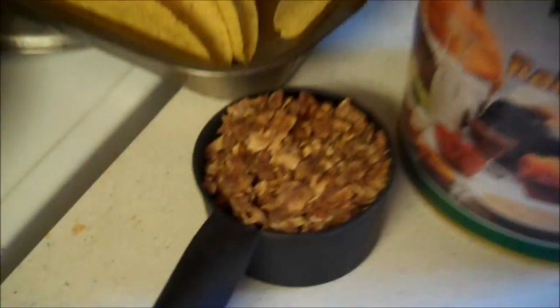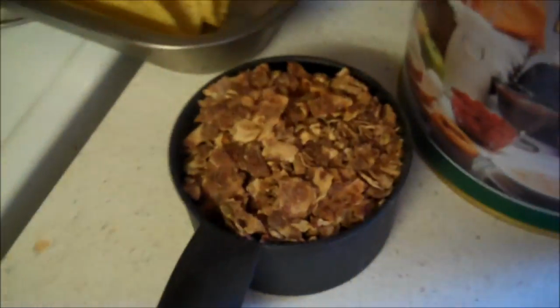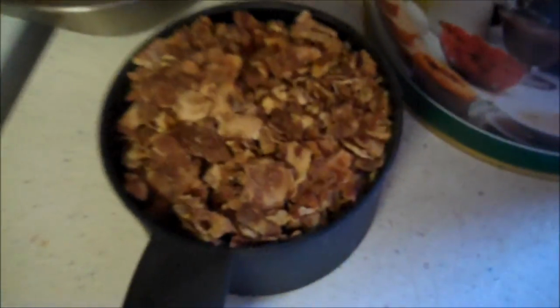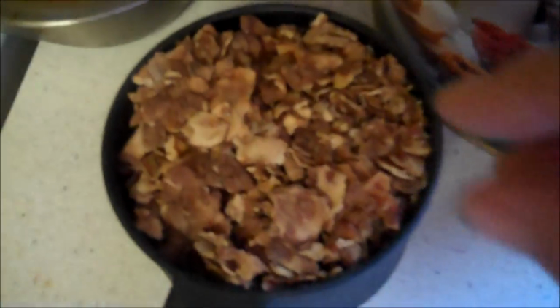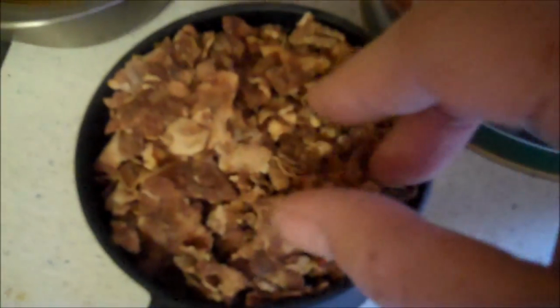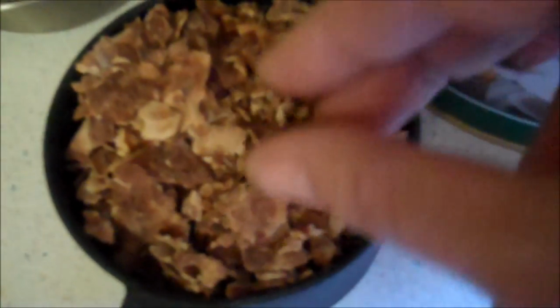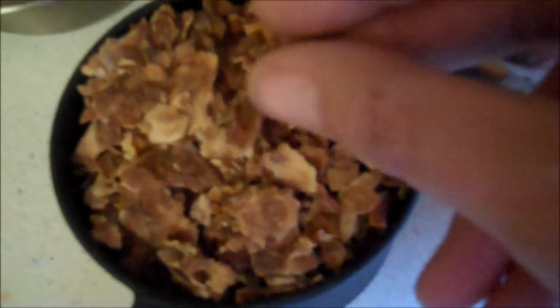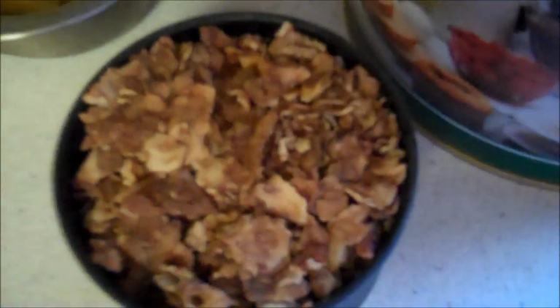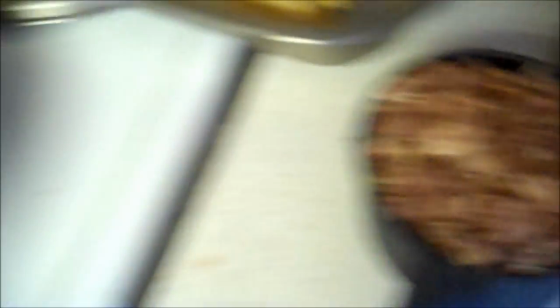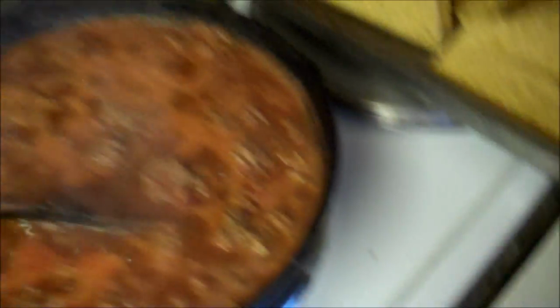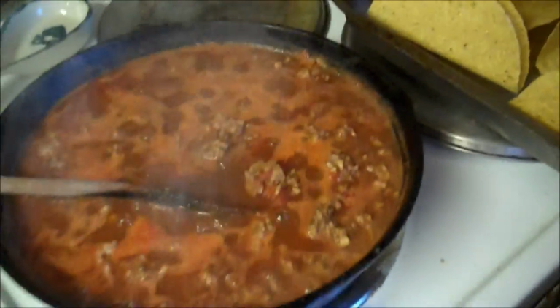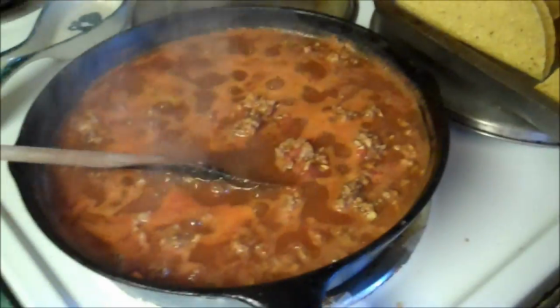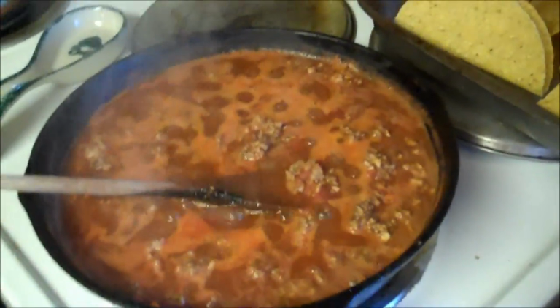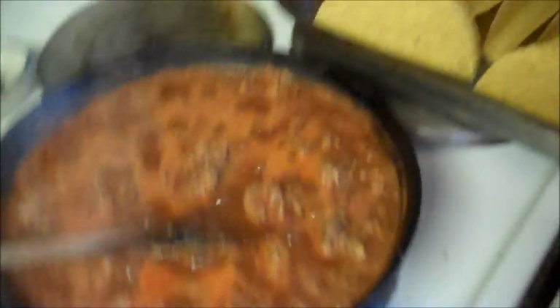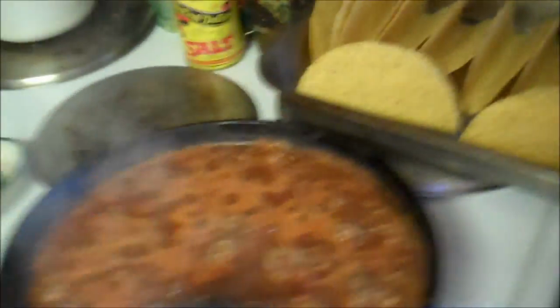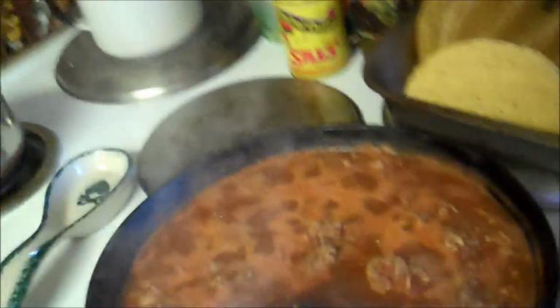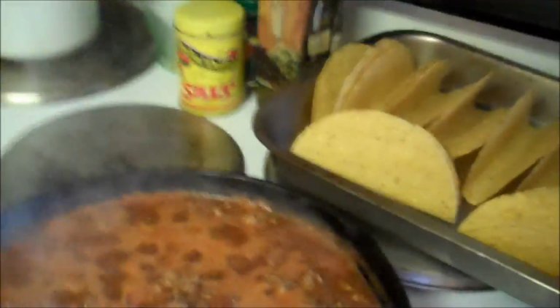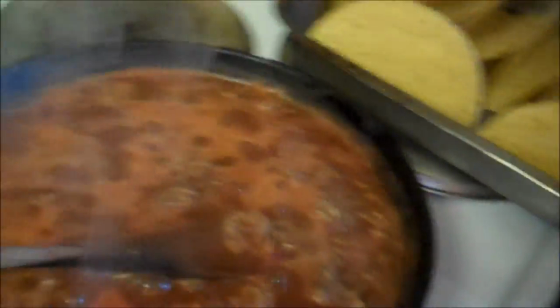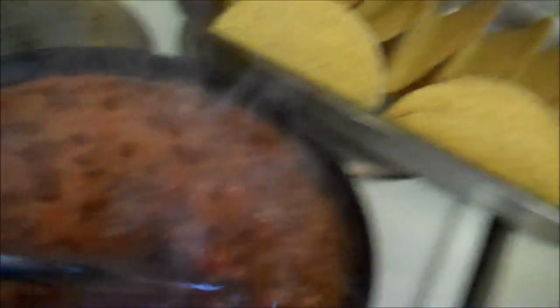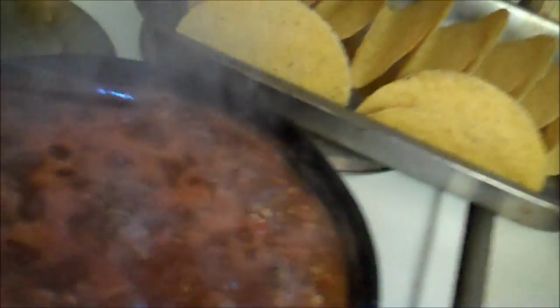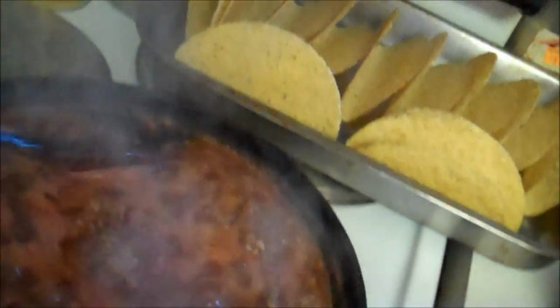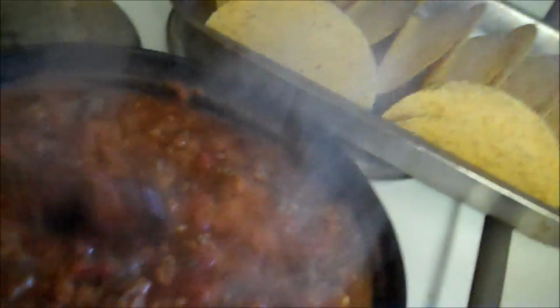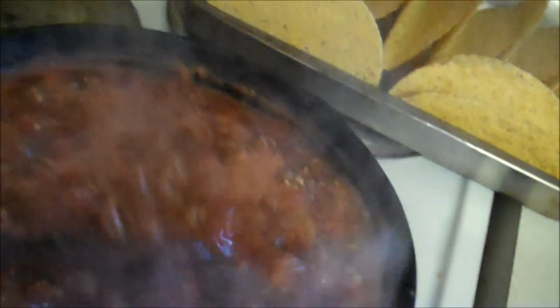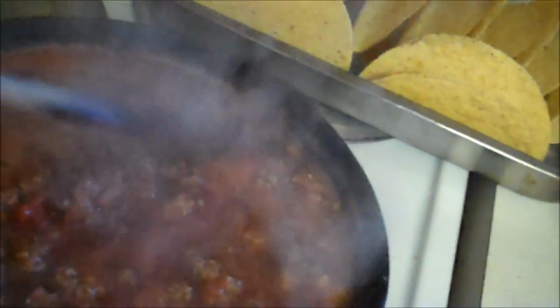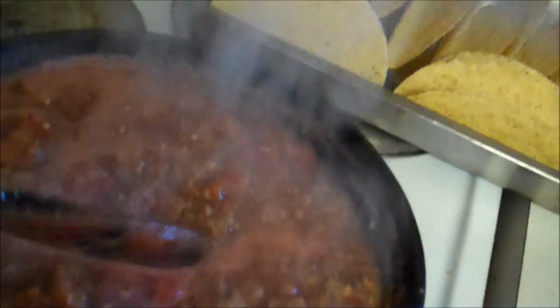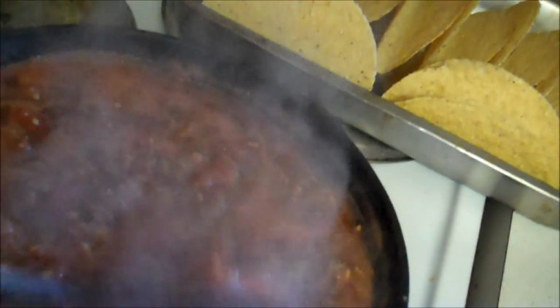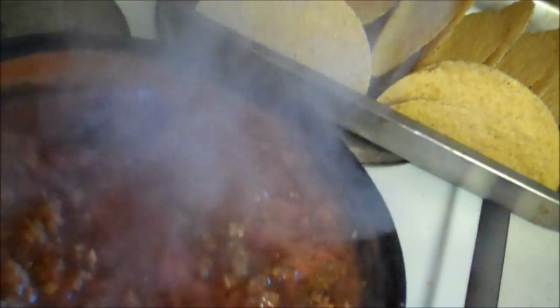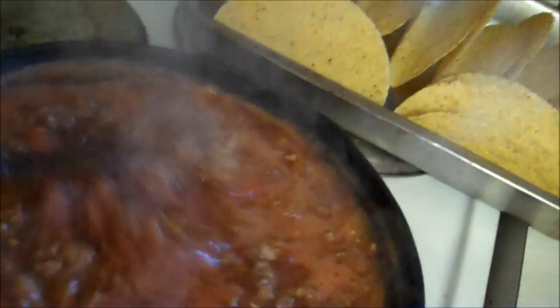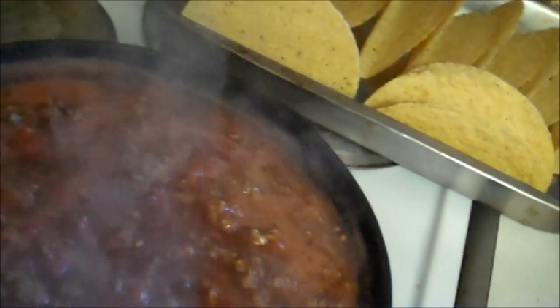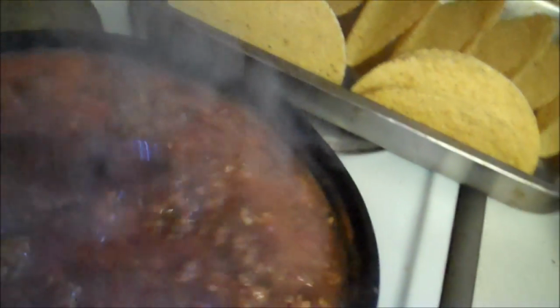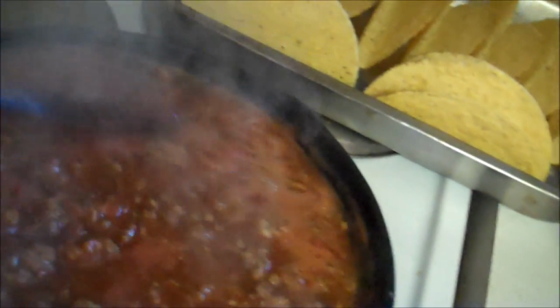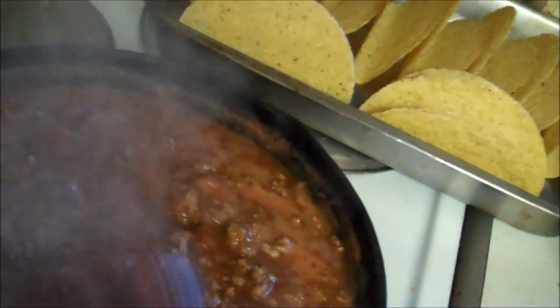This is what they look like. We're having tacos tonight — I make my own taco seasoning and open up some of my canned tomatoes, some of my tomato sauce, and a little water.